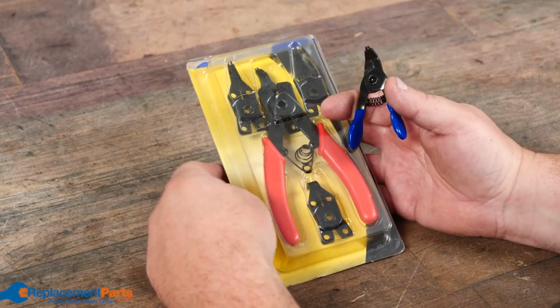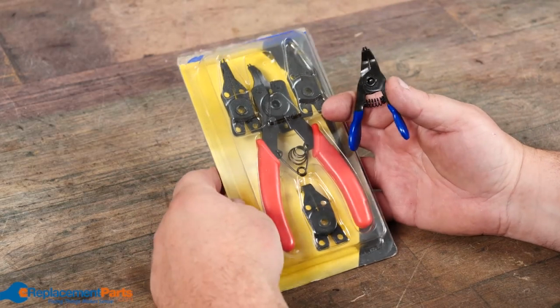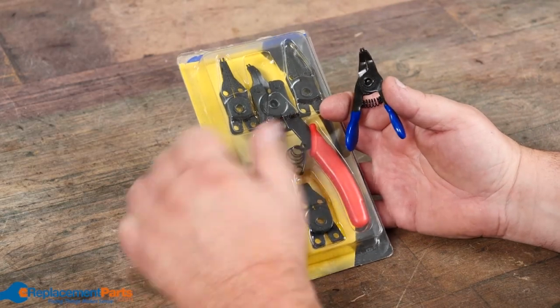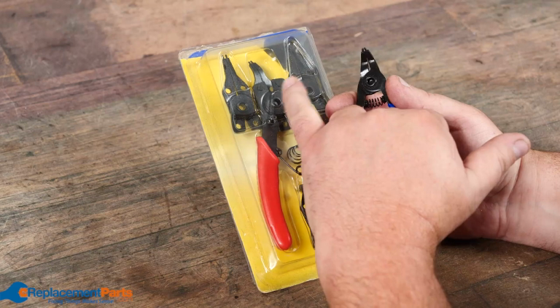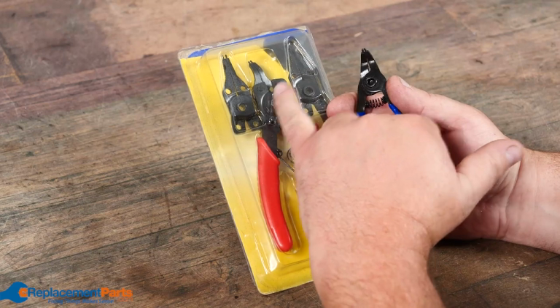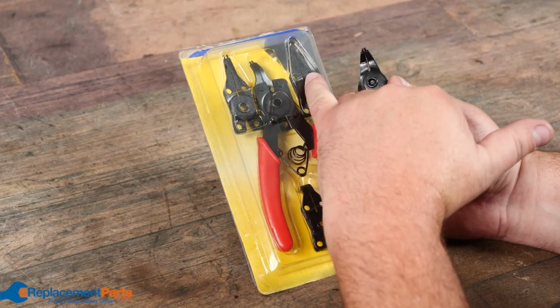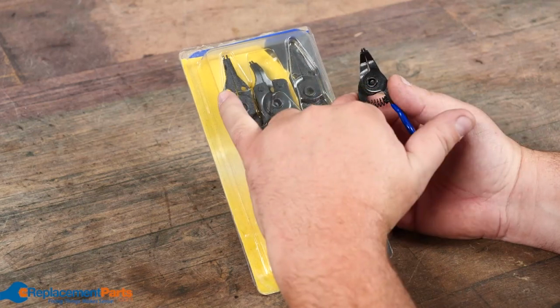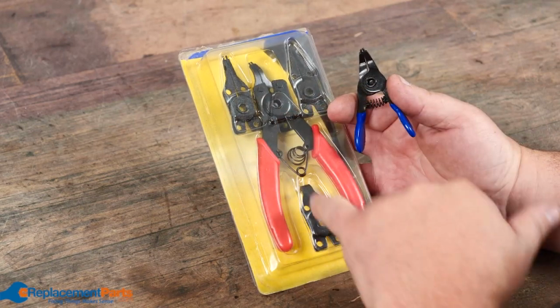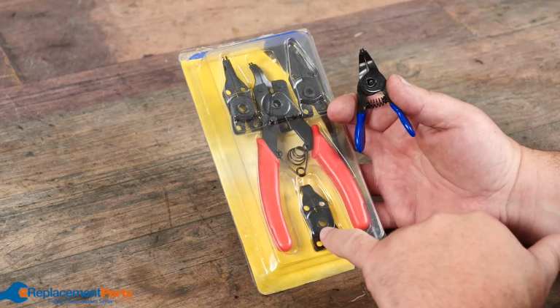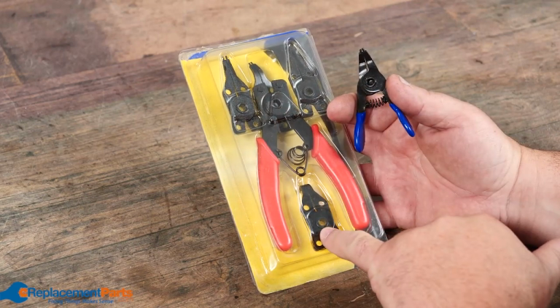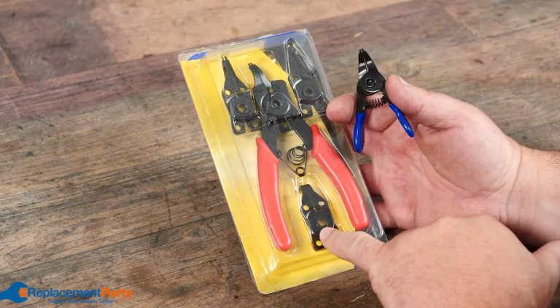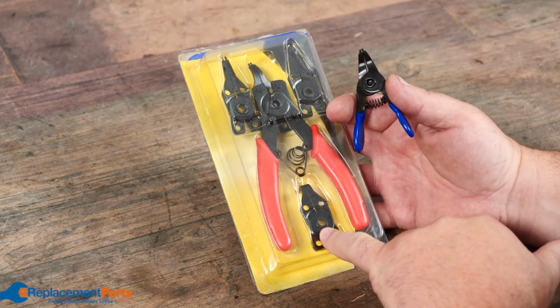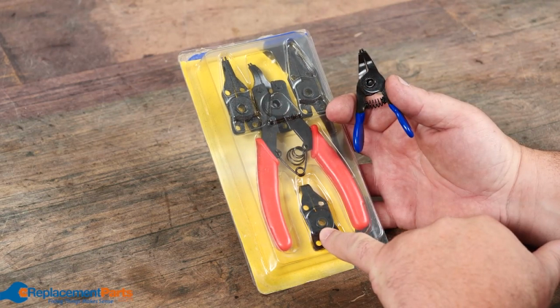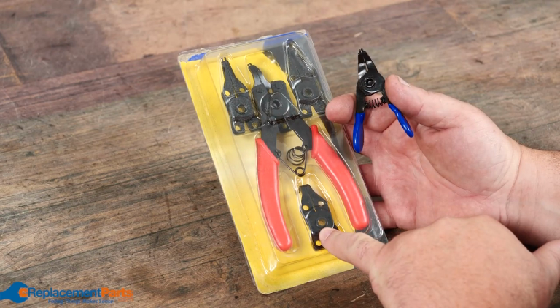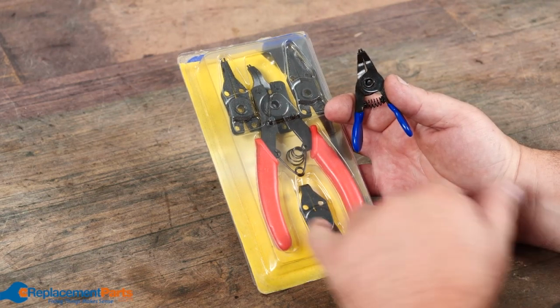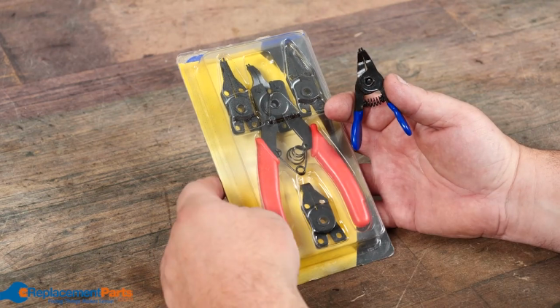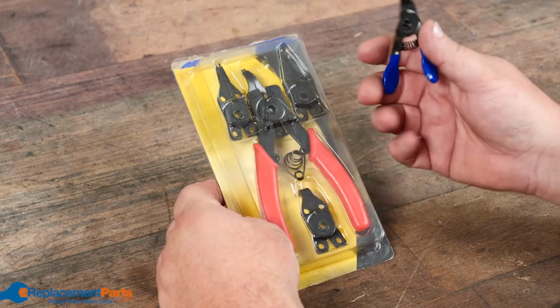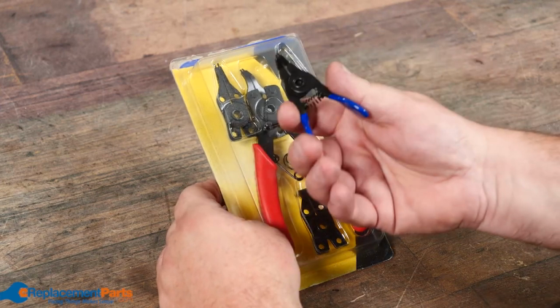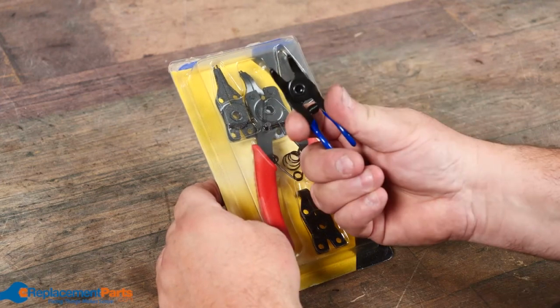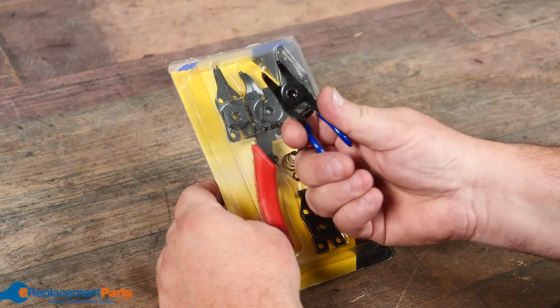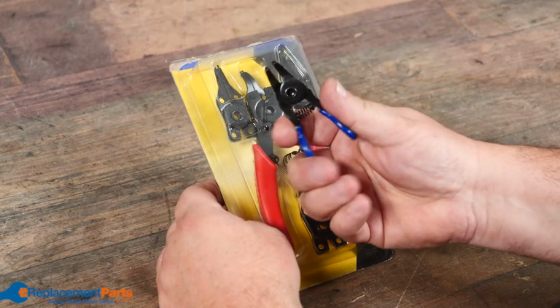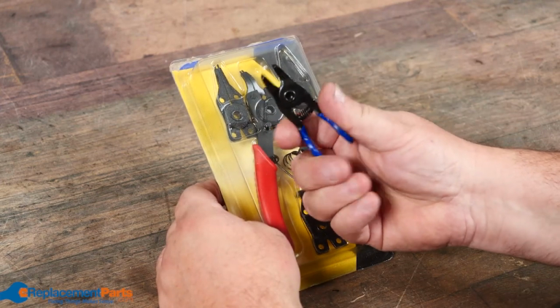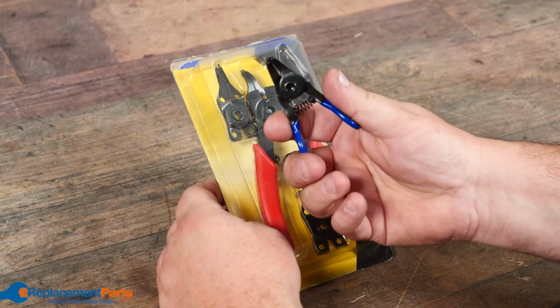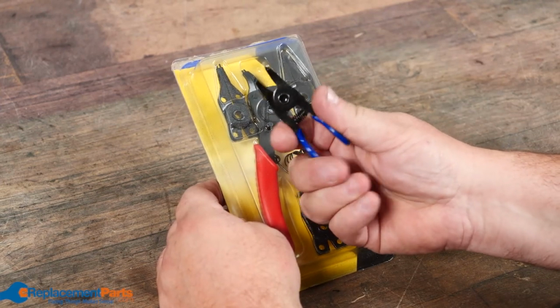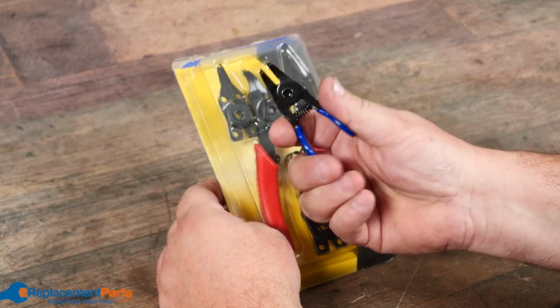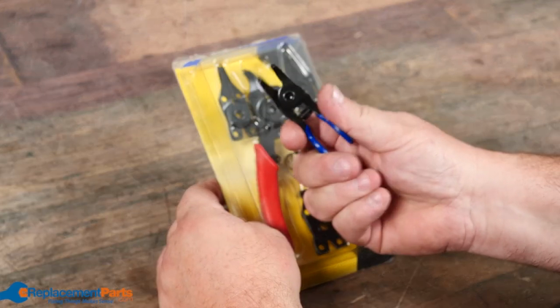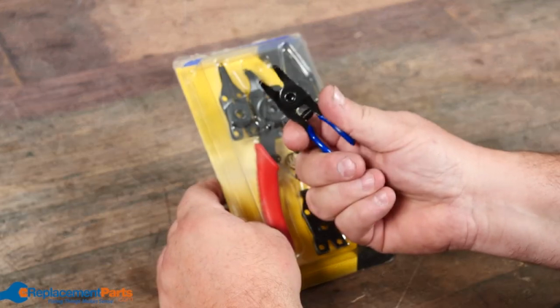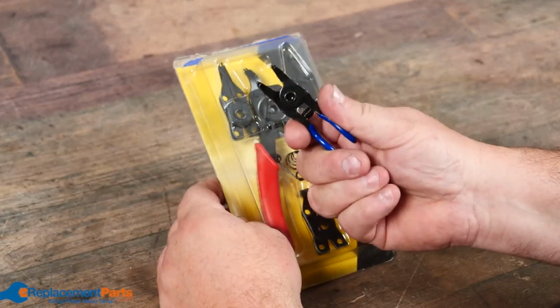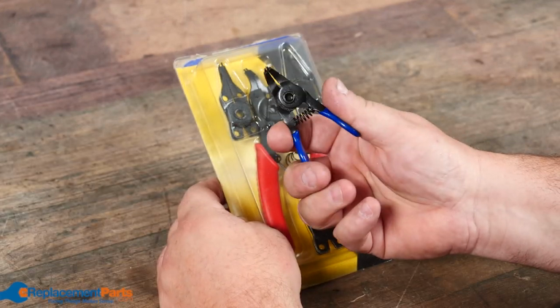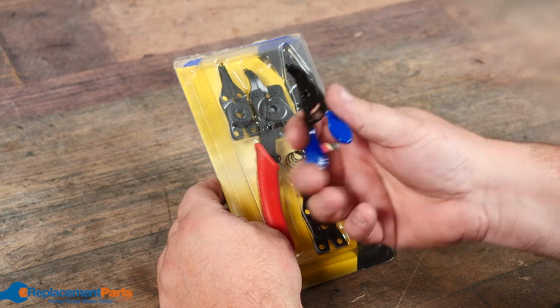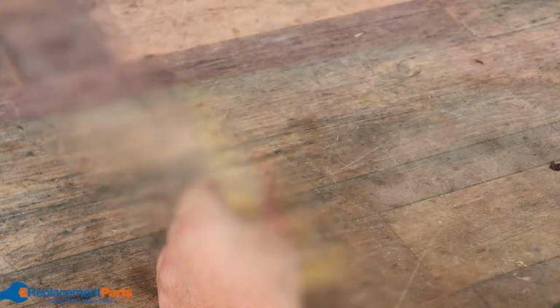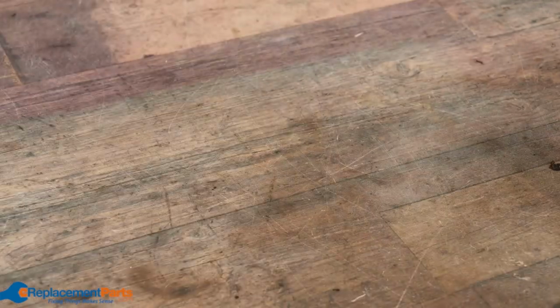We also have snap ring pliers with various different heads, so you can put them on to either open or close snap rings, which you quite often see at the end of round bars to lock the bar in place.